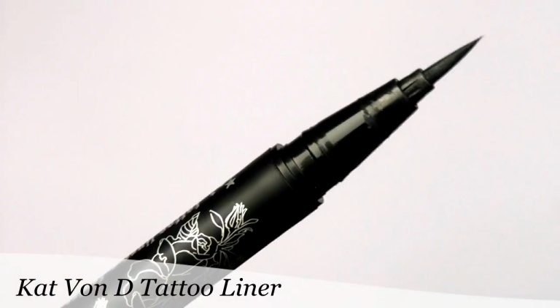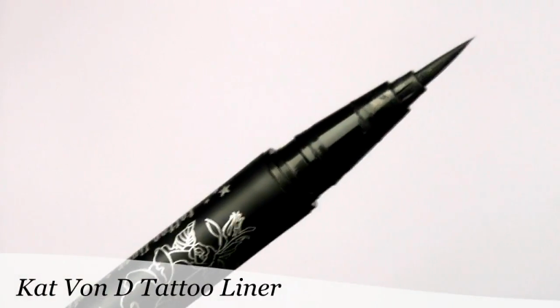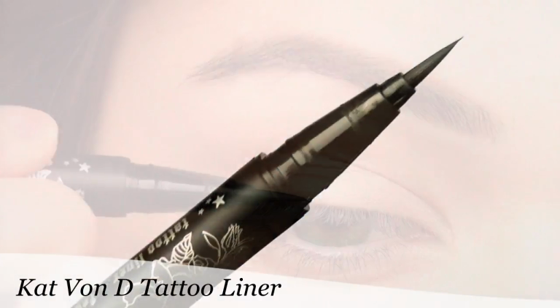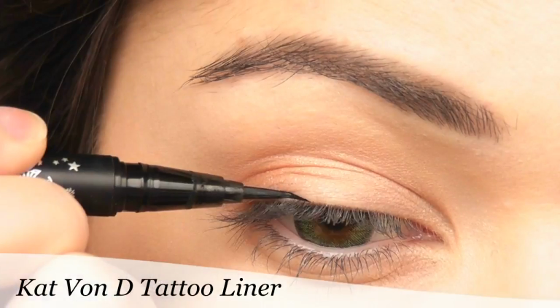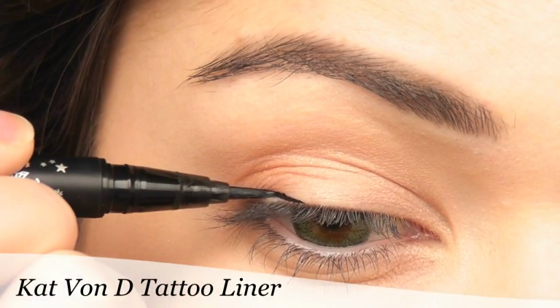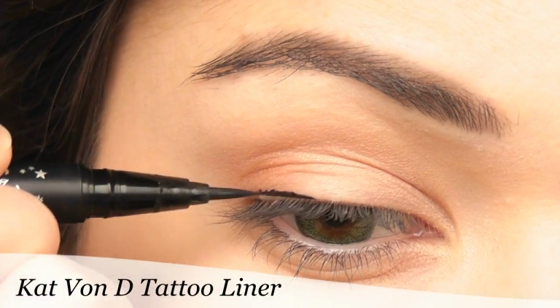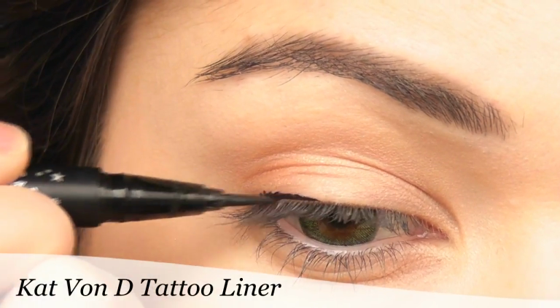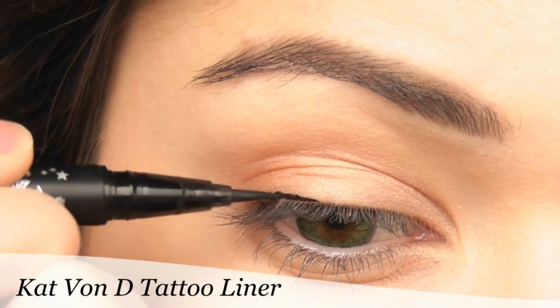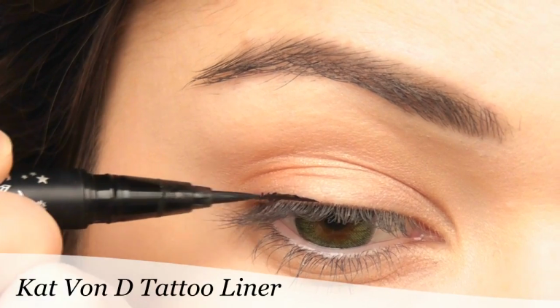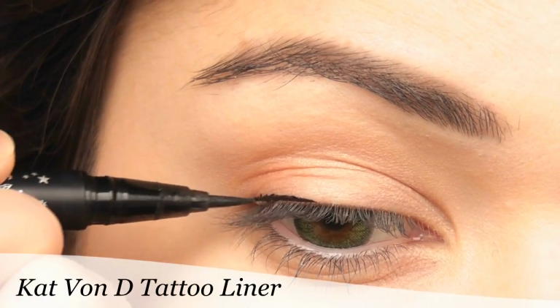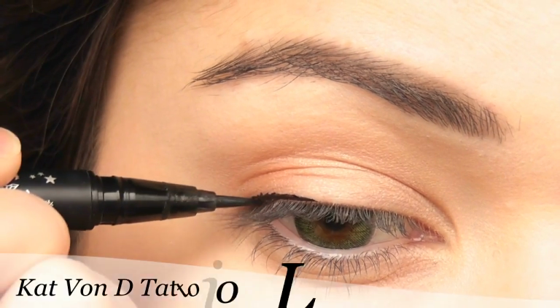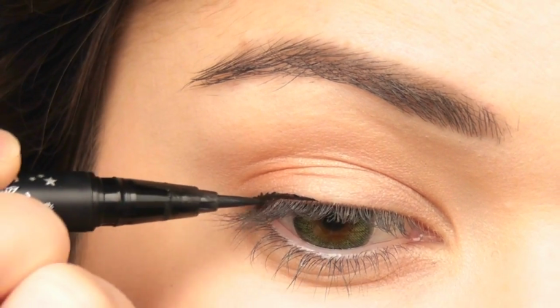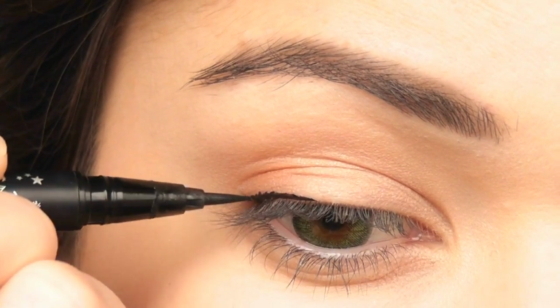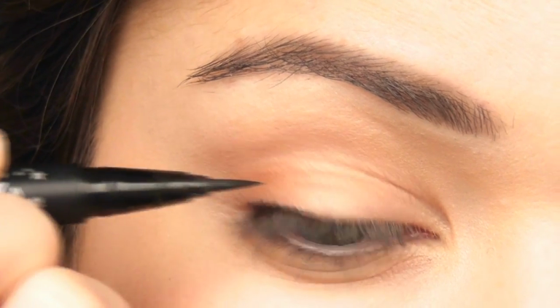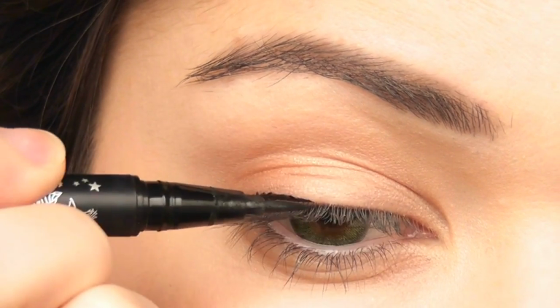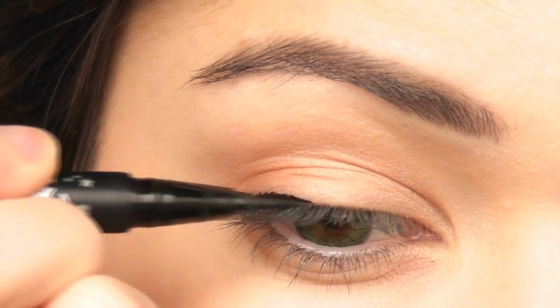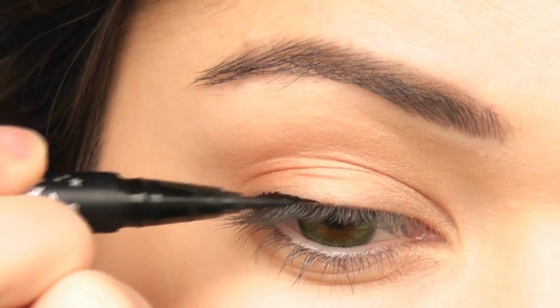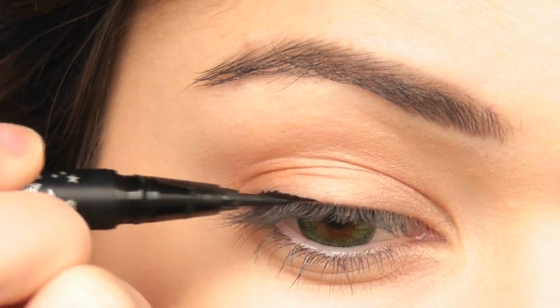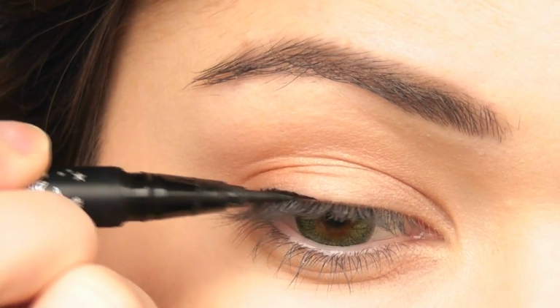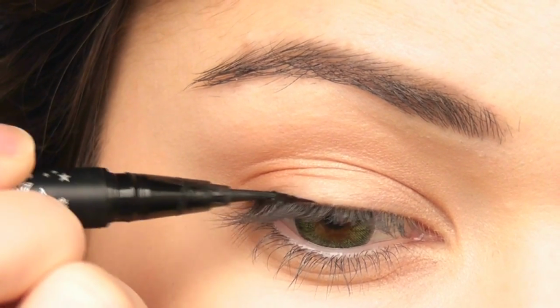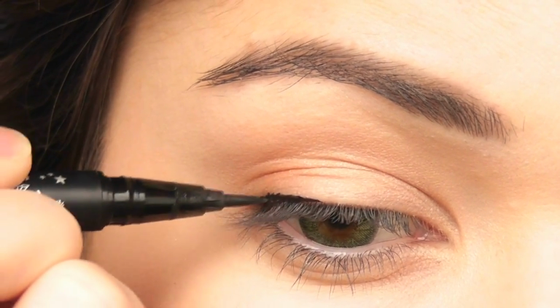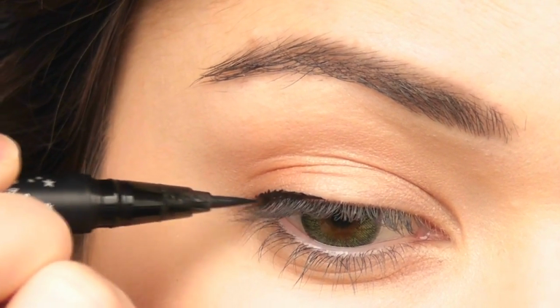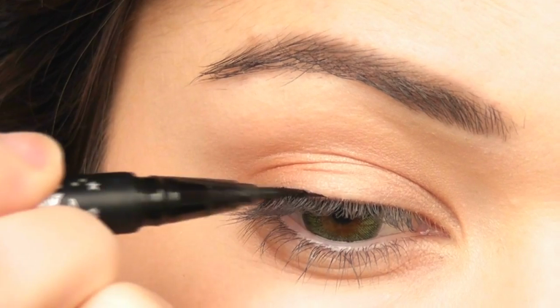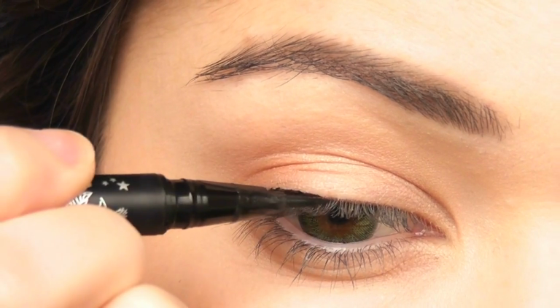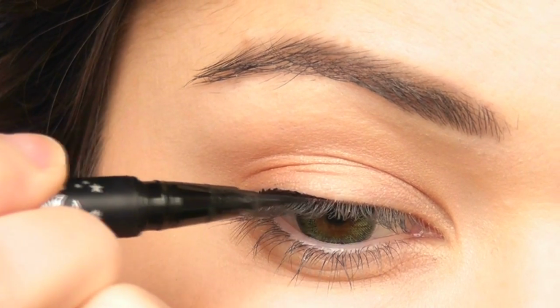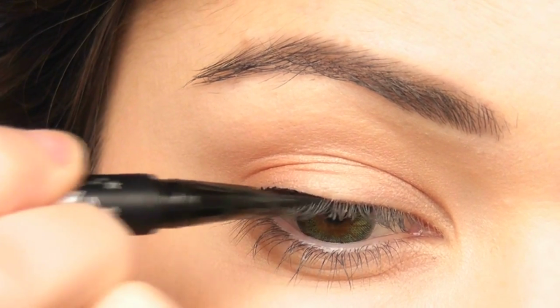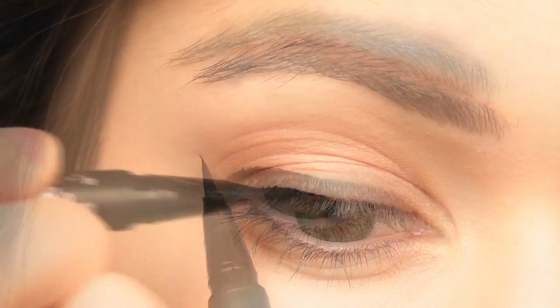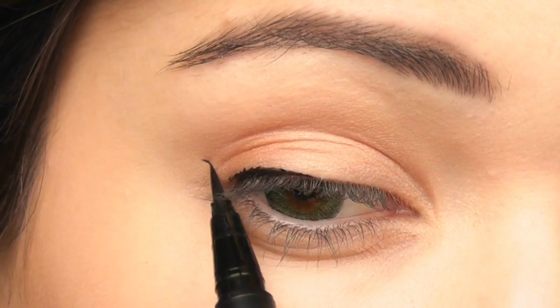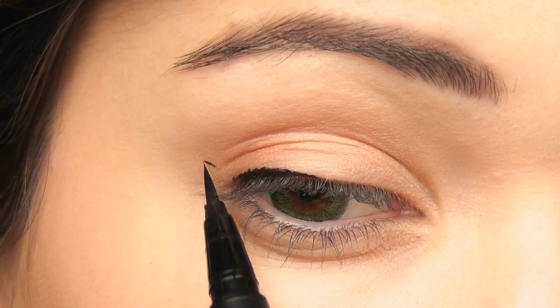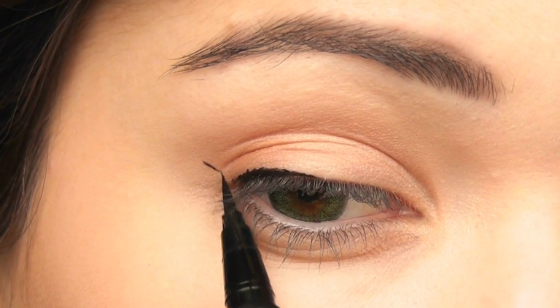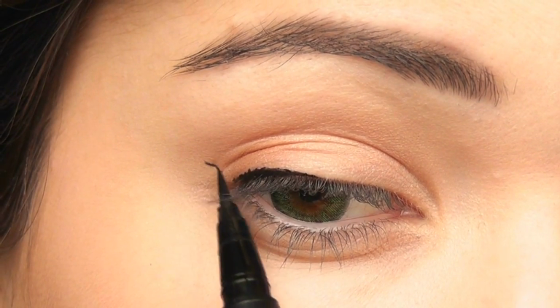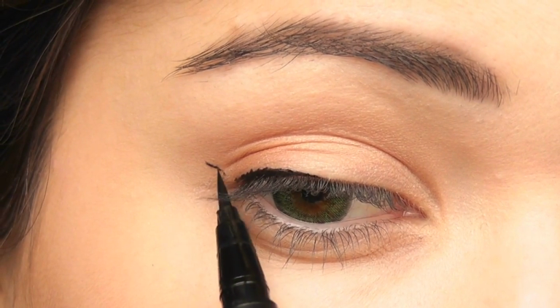Moving on to eyeliner, I'm going to create a cat eye effect just by lining the outer third of my eye and winging it outwards. This is a technique that Angelina uses a lot.